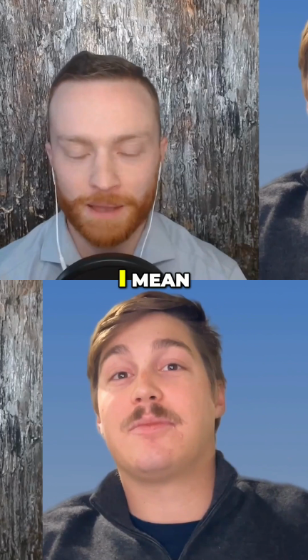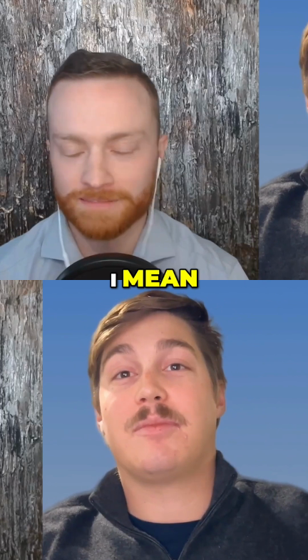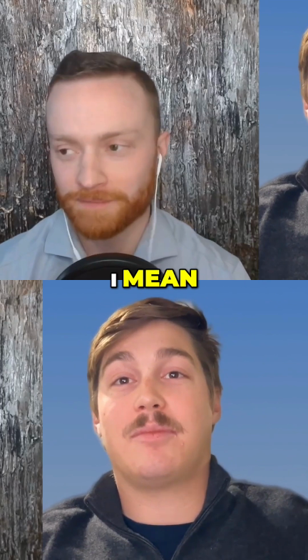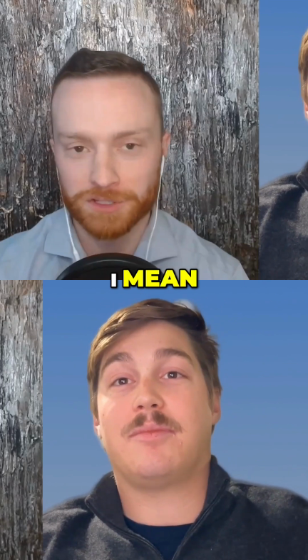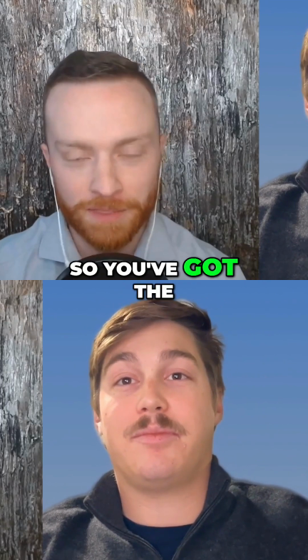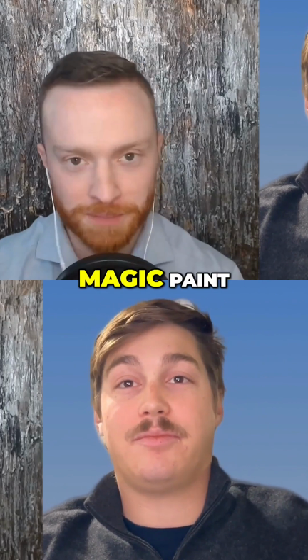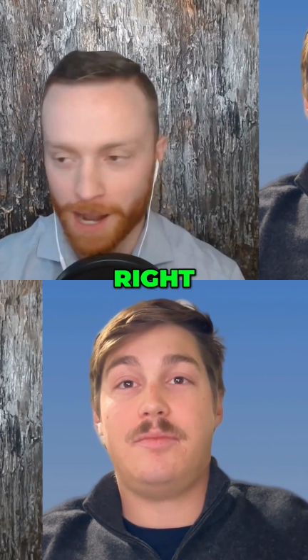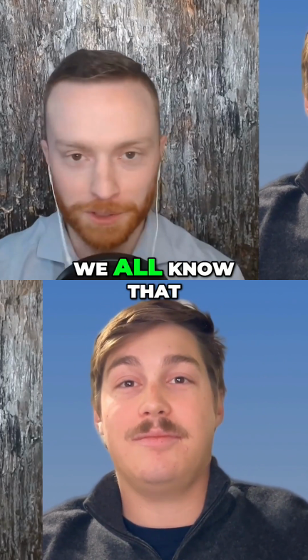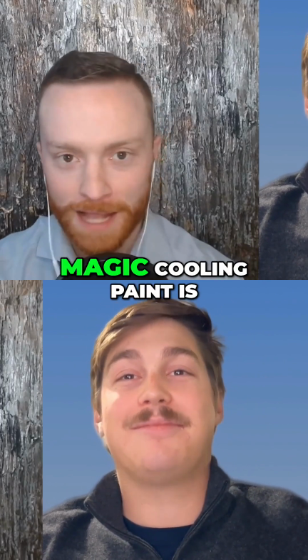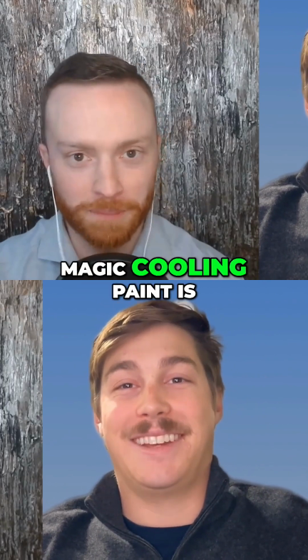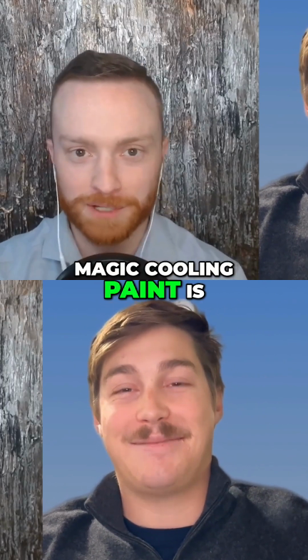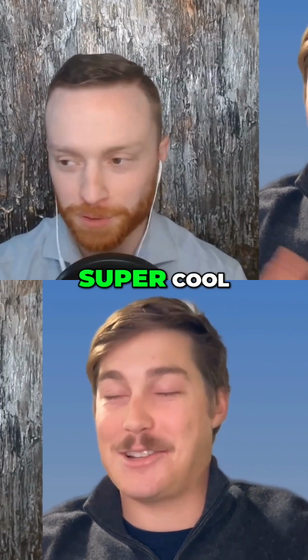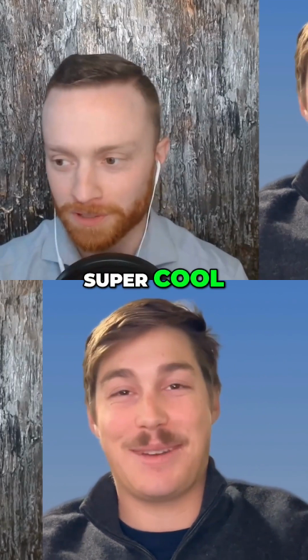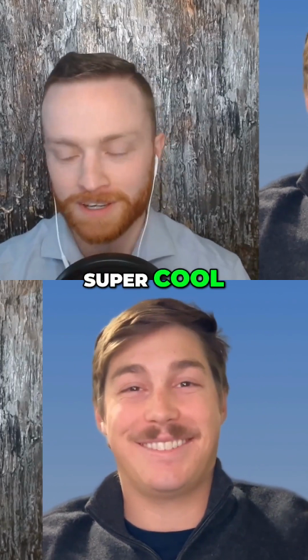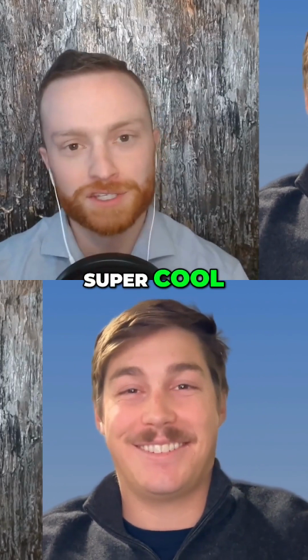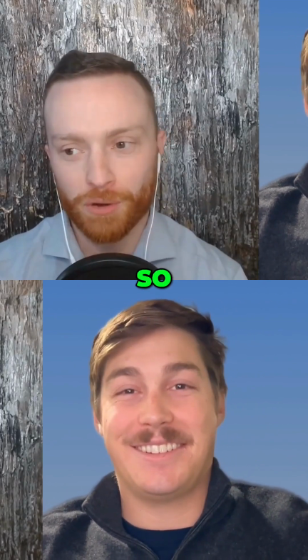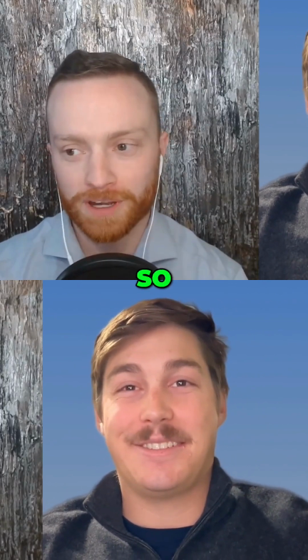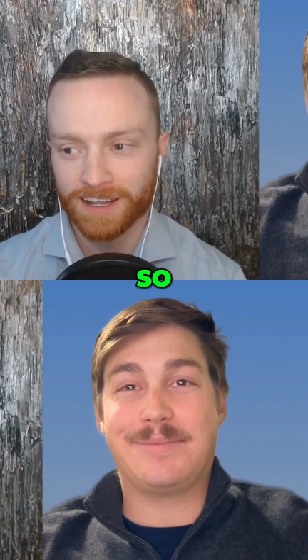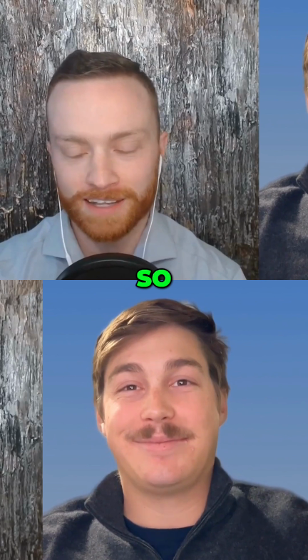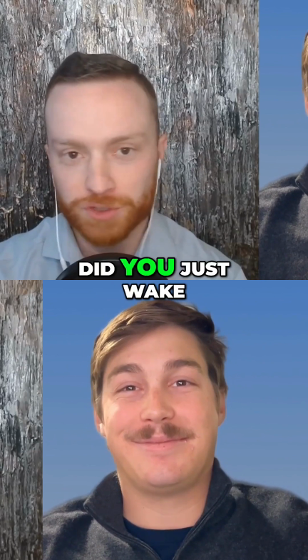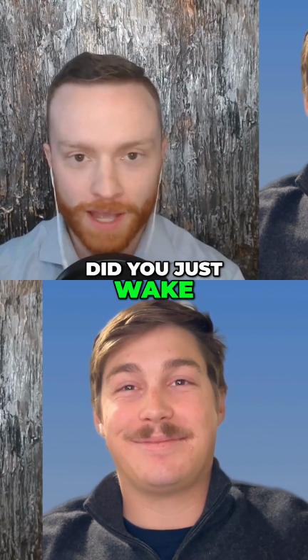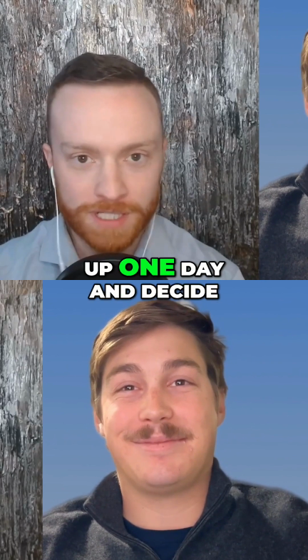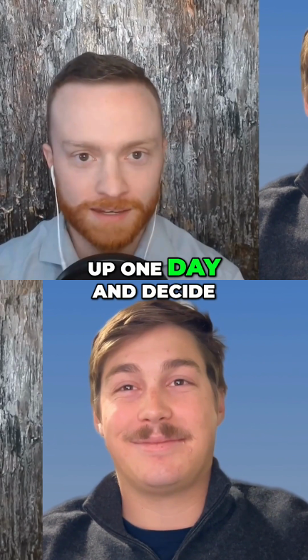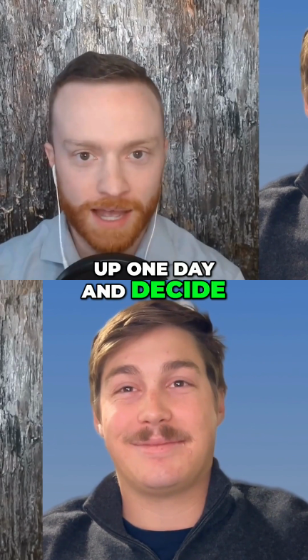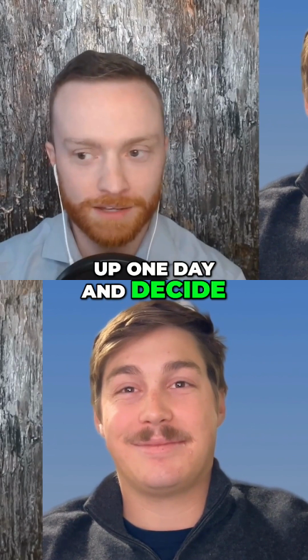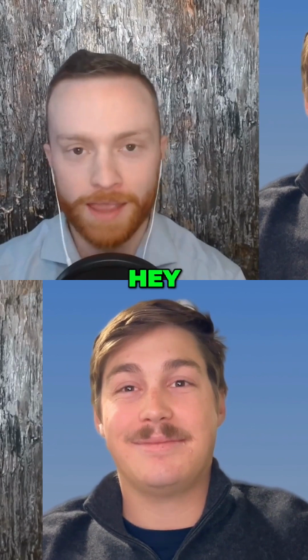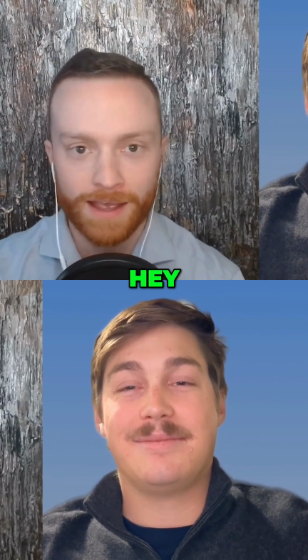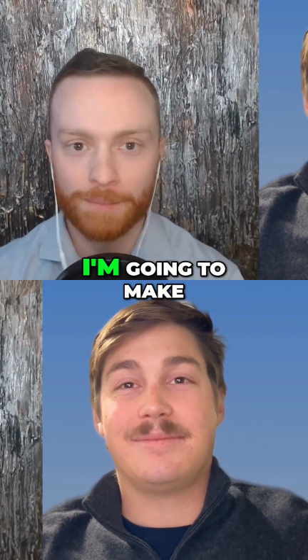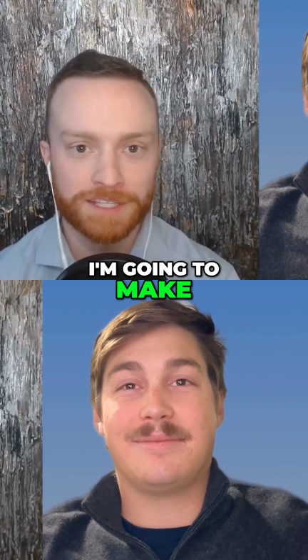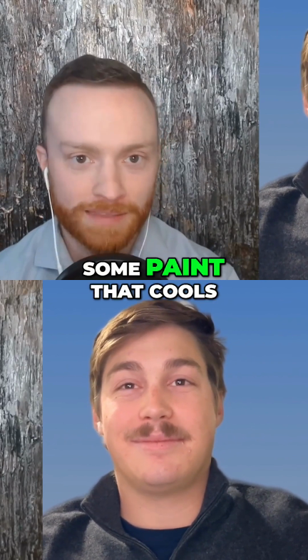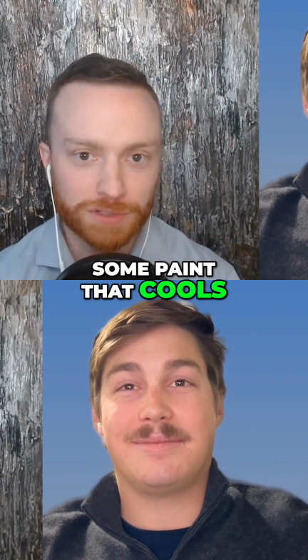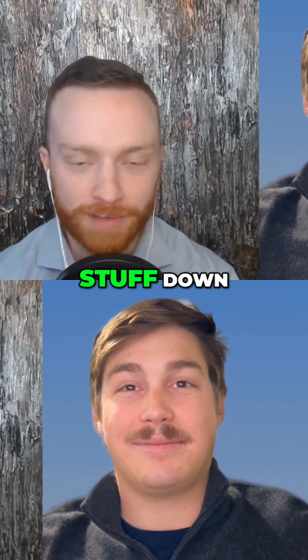So you've got the magic paint, right? We all know that magic cooling paint is super cool. So did you just wake up one day and decide, hey, I'm going to make some paint that cools stuff down?